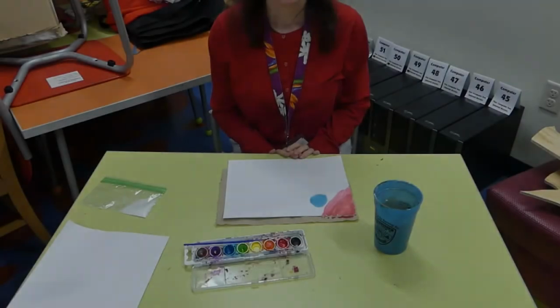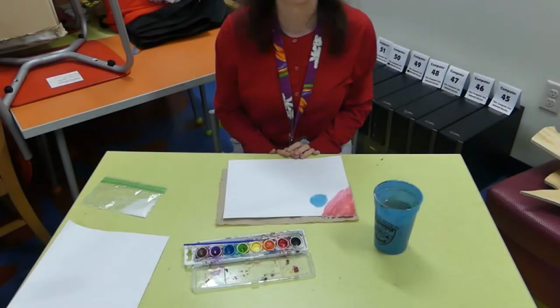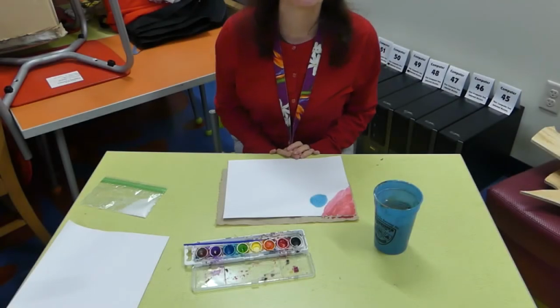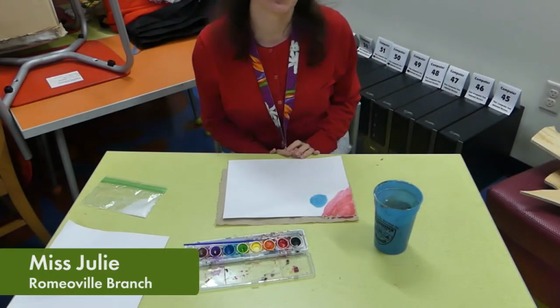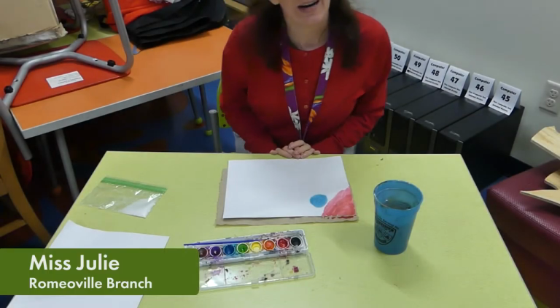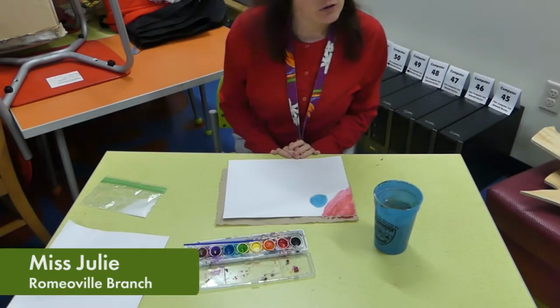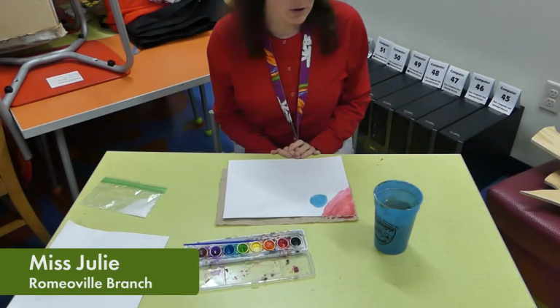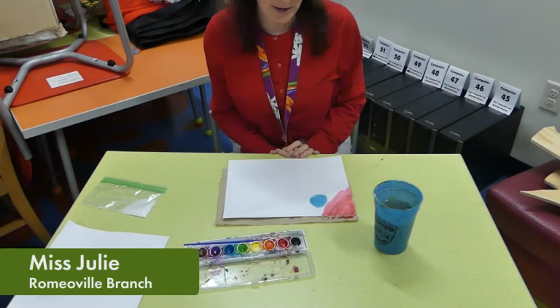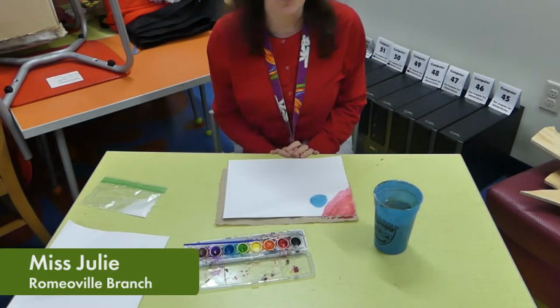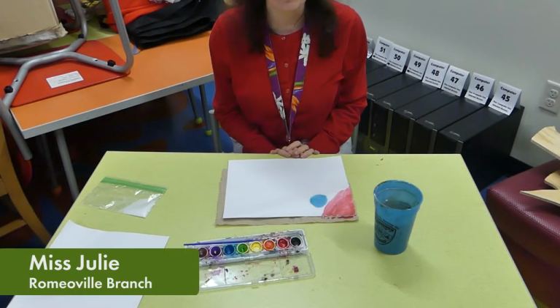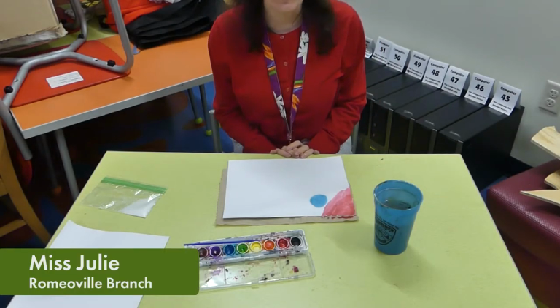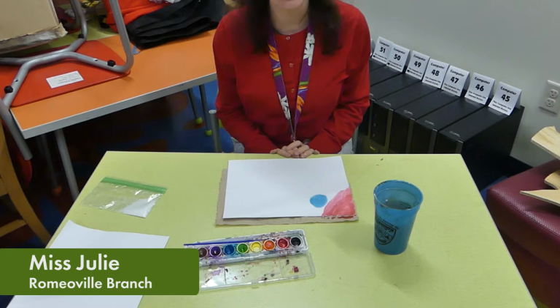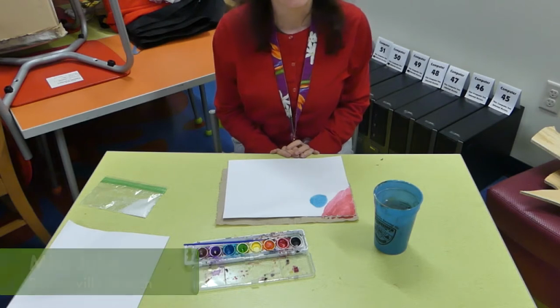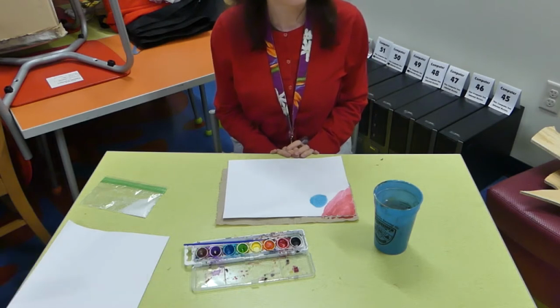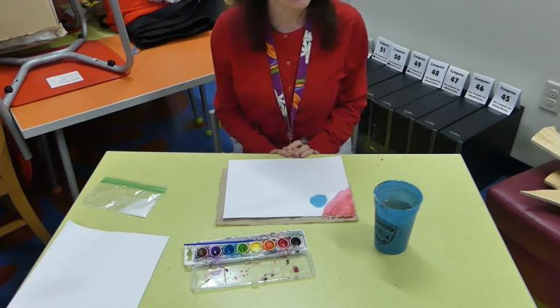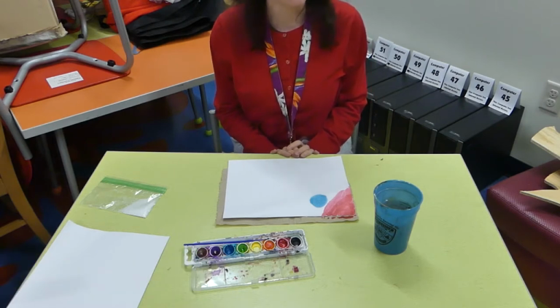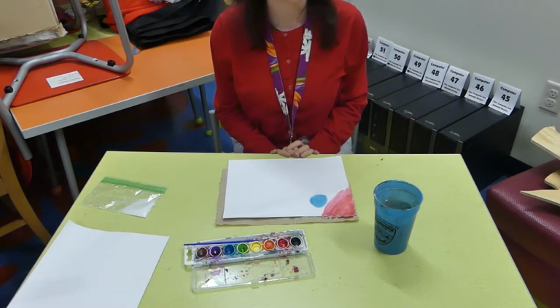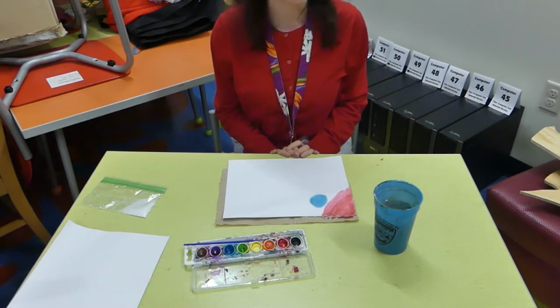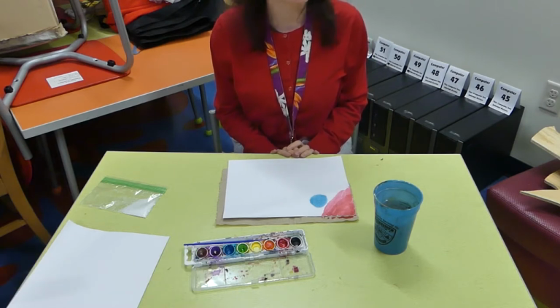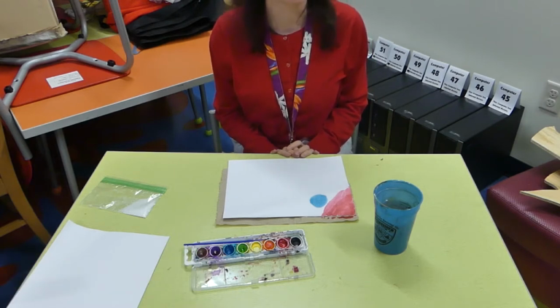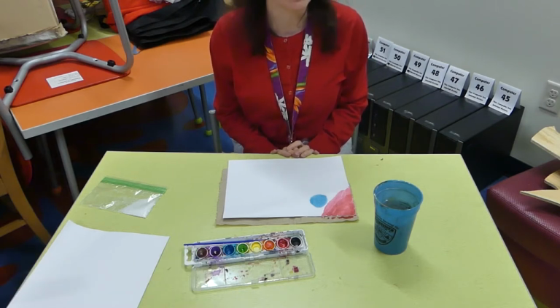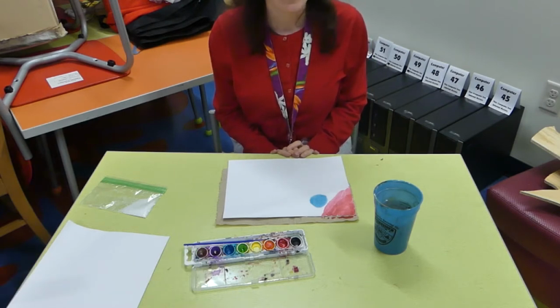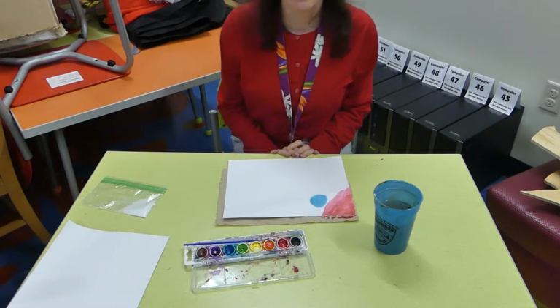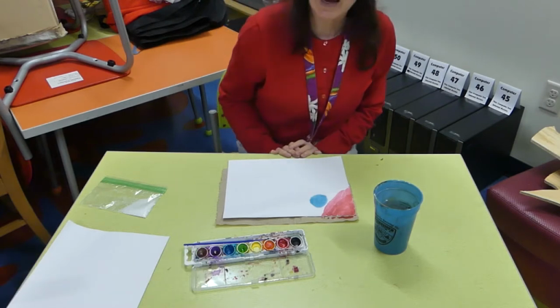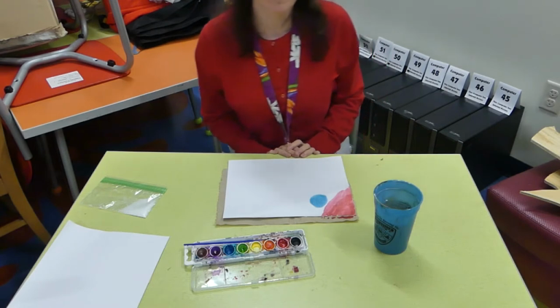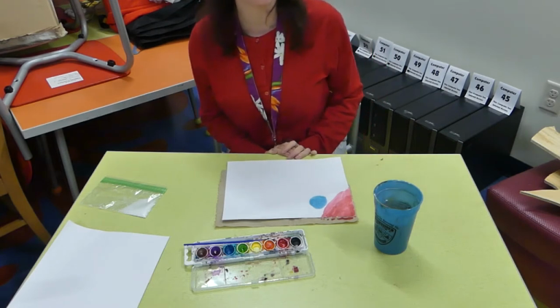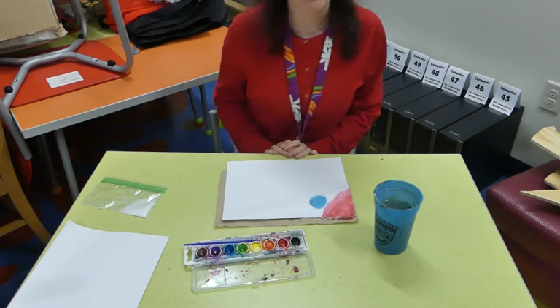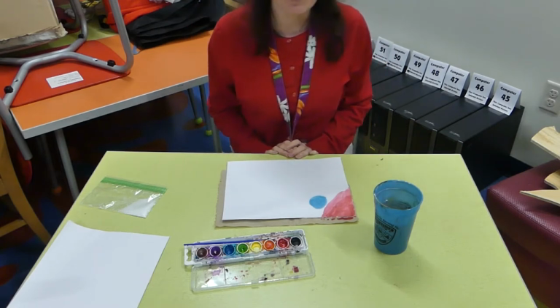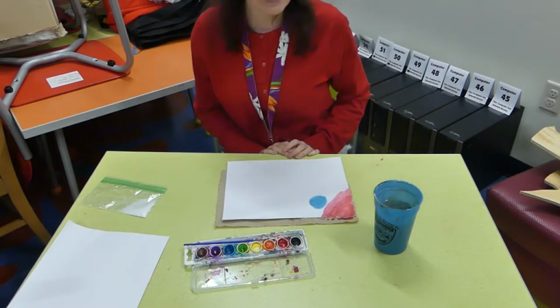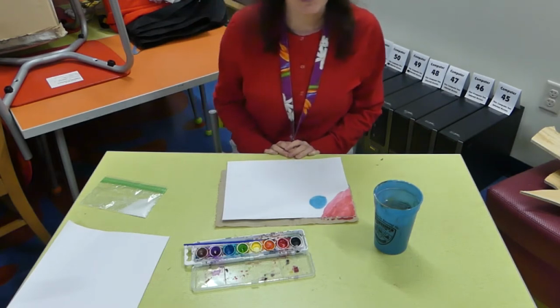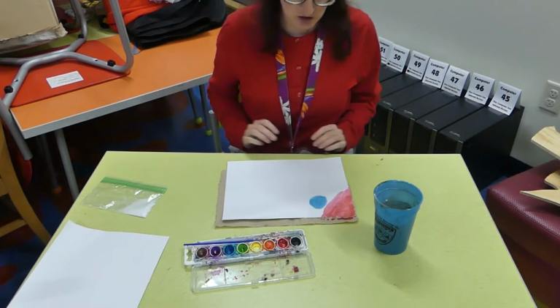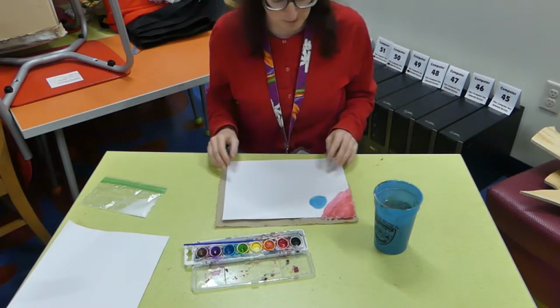Hello, my name is Miss Julie. I work at the Romeoville branch of the White Oak Library District, and I am here today for an art club with you. I hope that you're going to have a lot of fun making a fun creation with me.